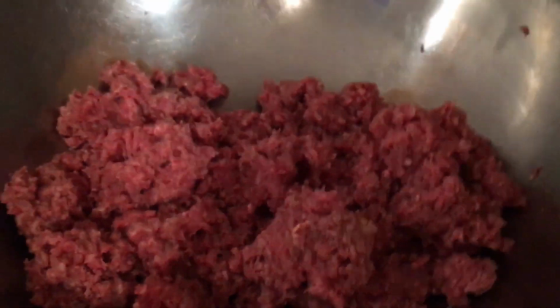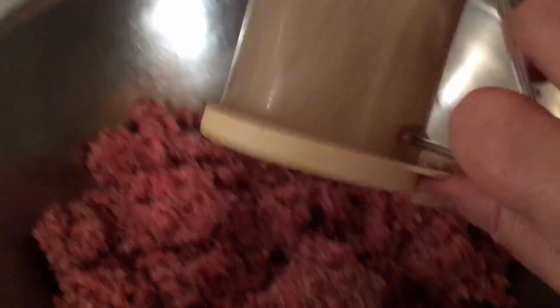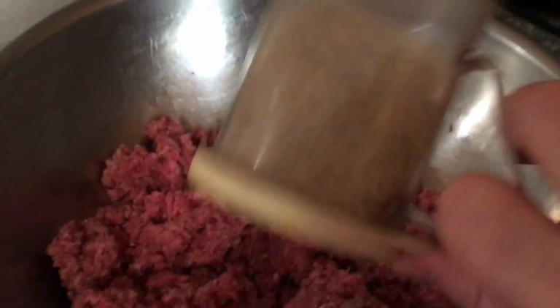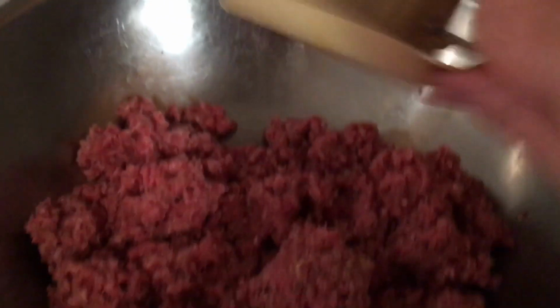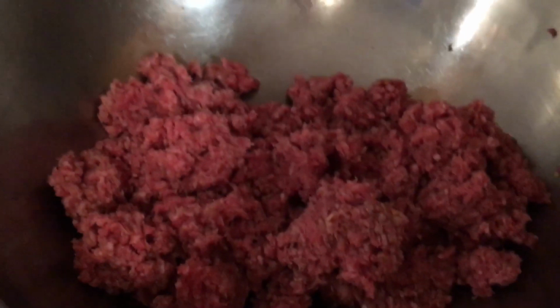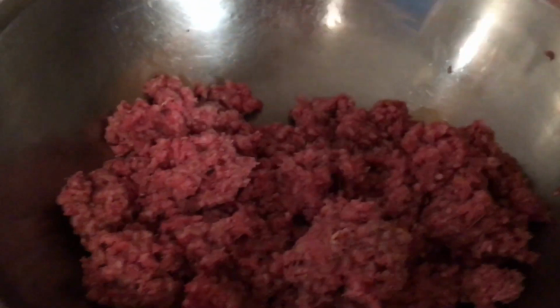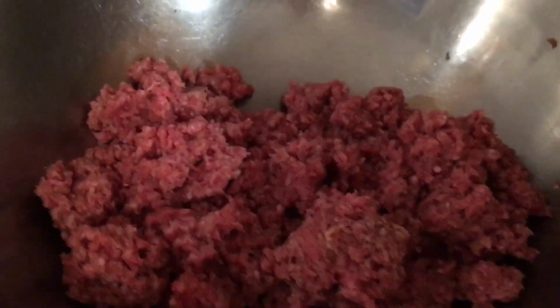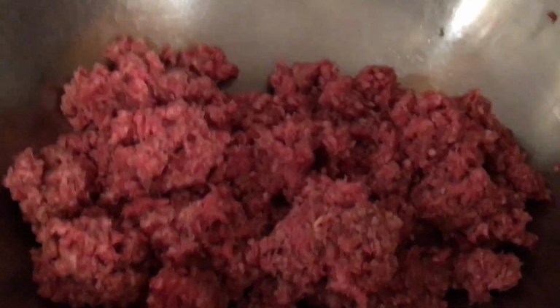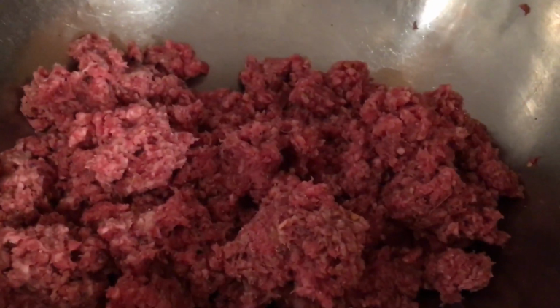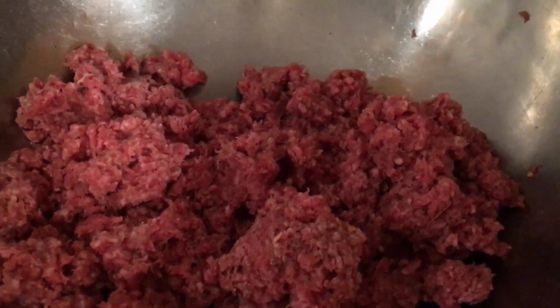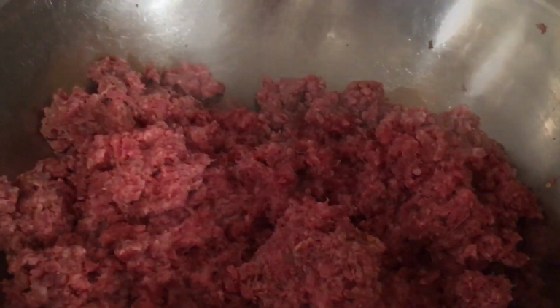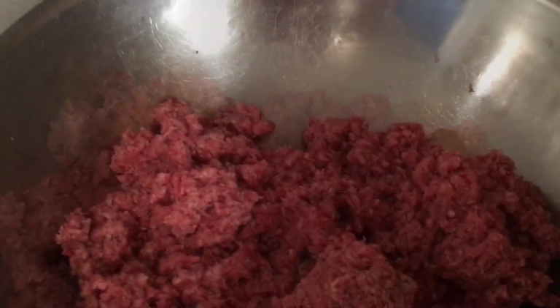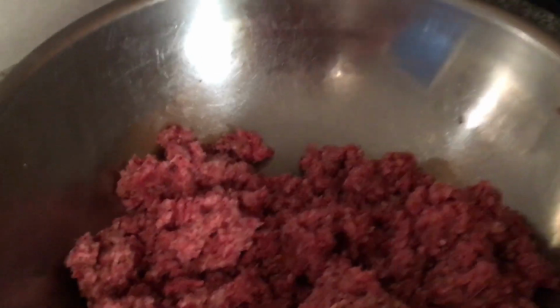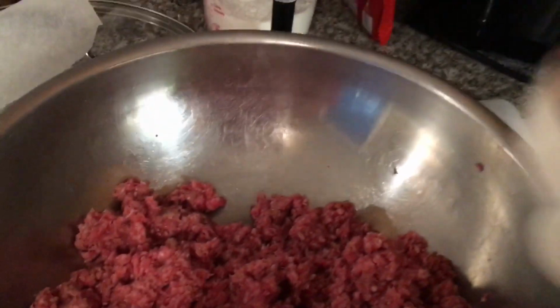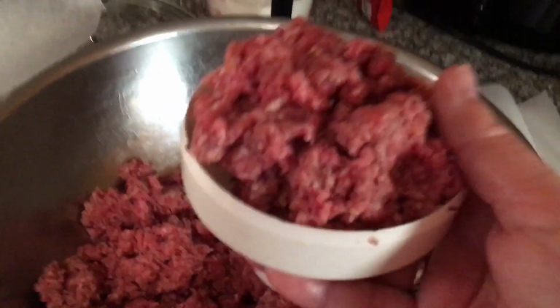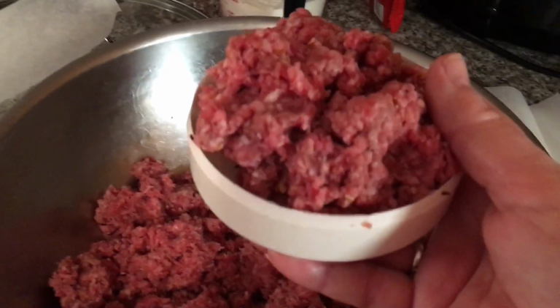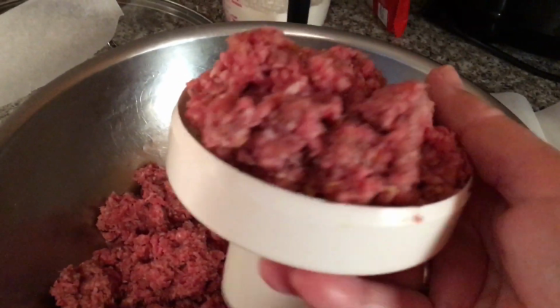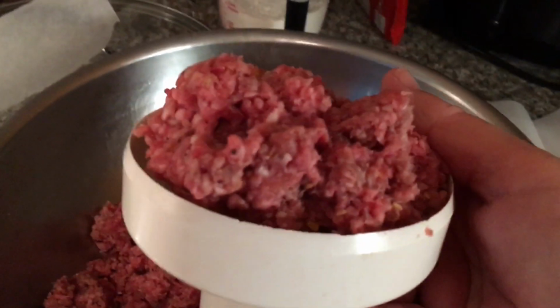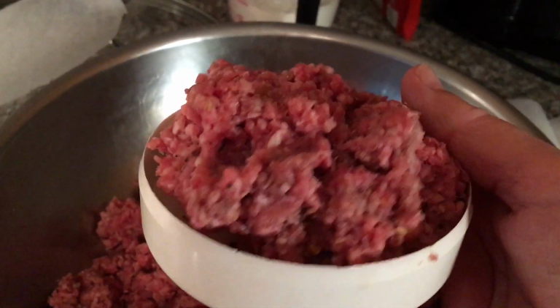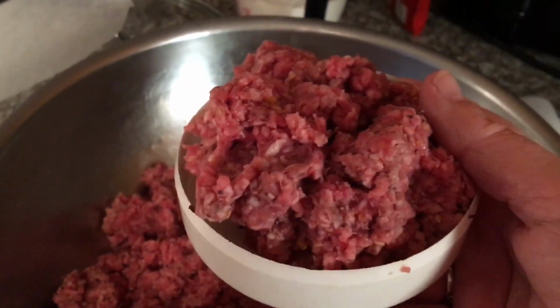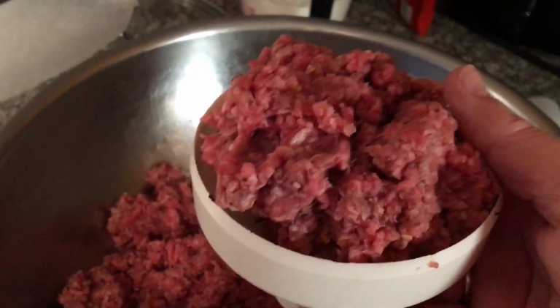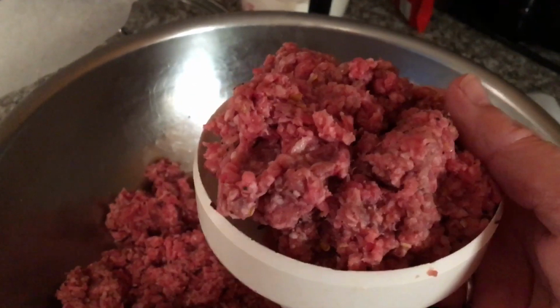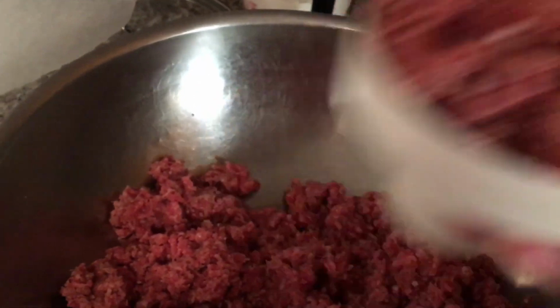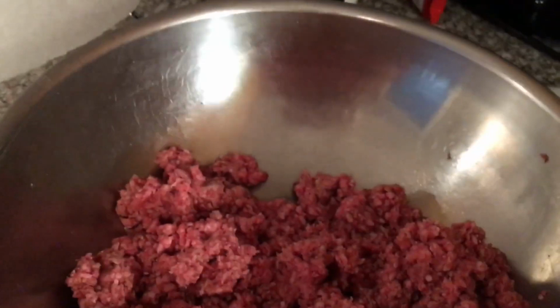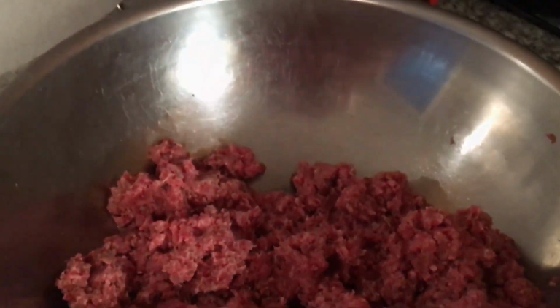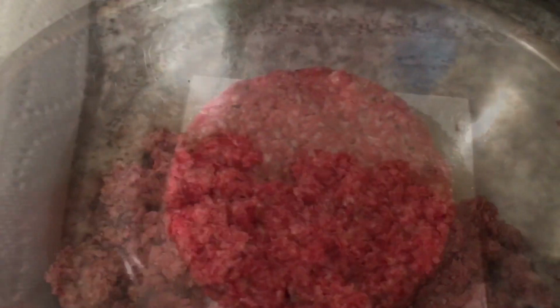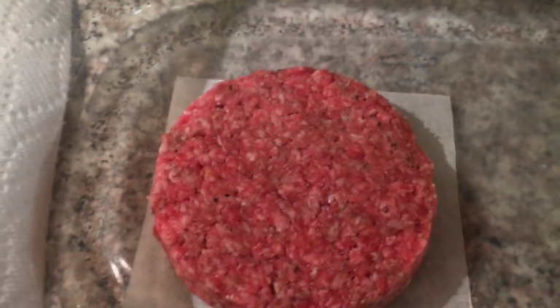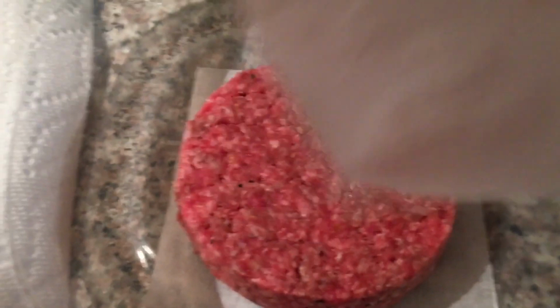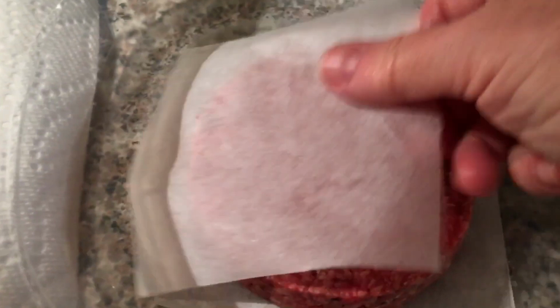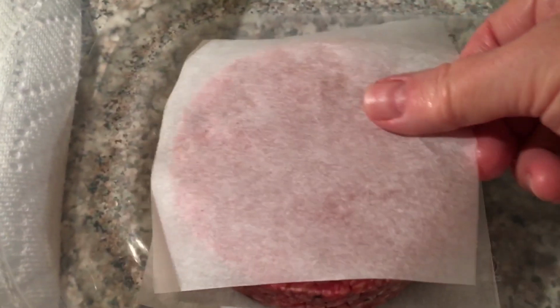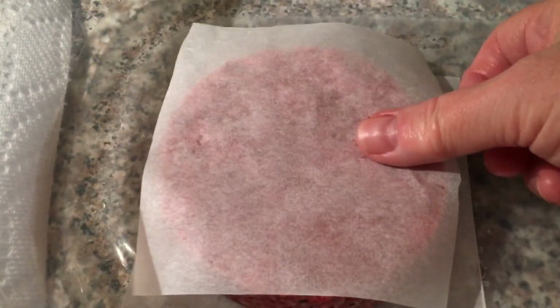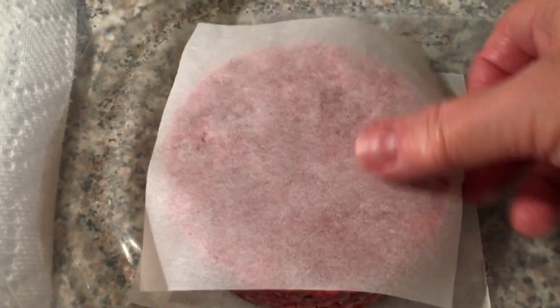All we're doing is adding salt and pepper. Now I have my little hamburger helper here. I'm going to make my burgers and continue making them.